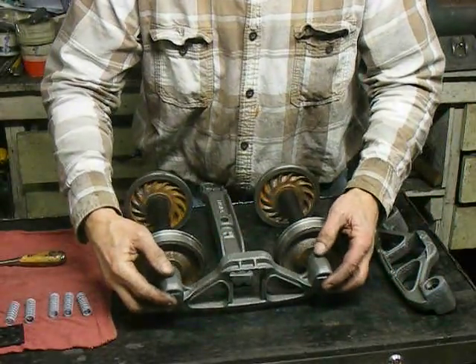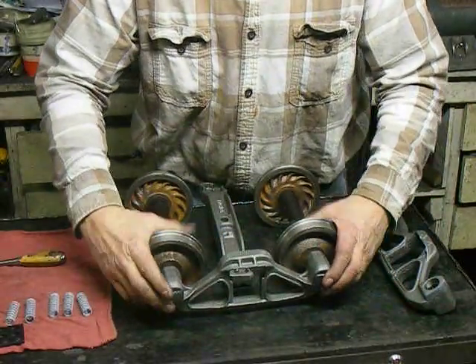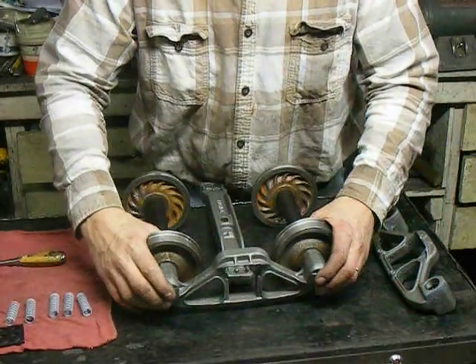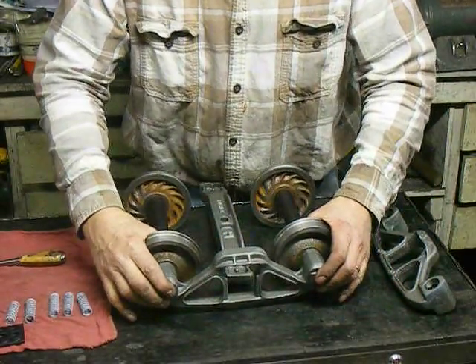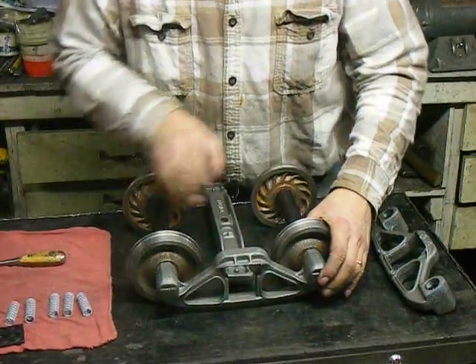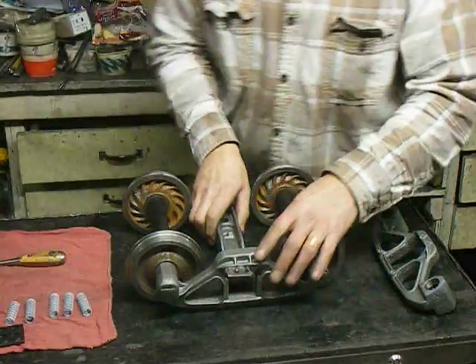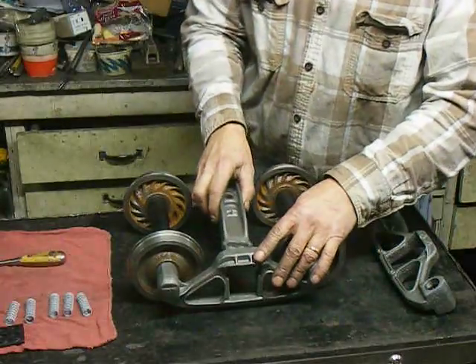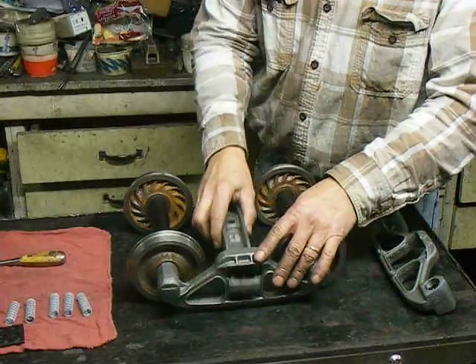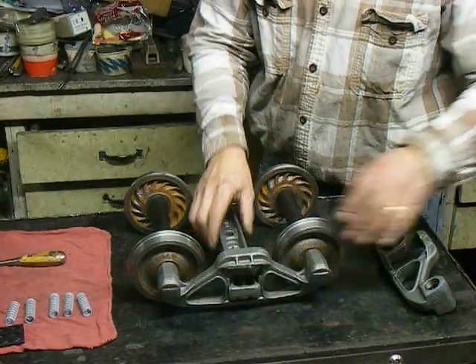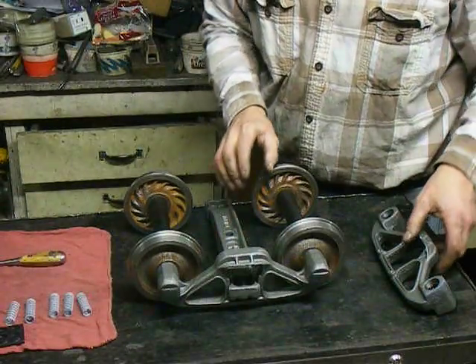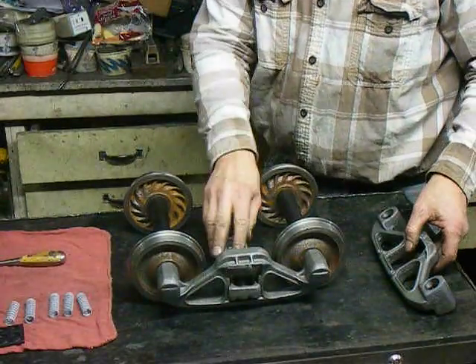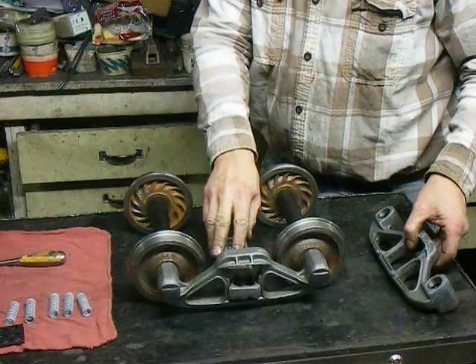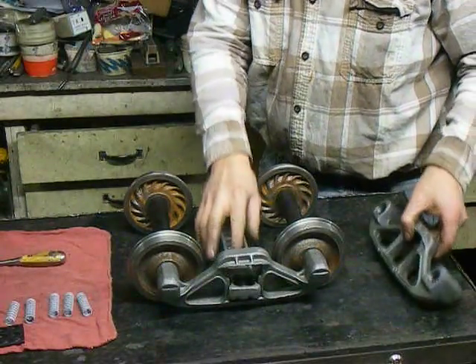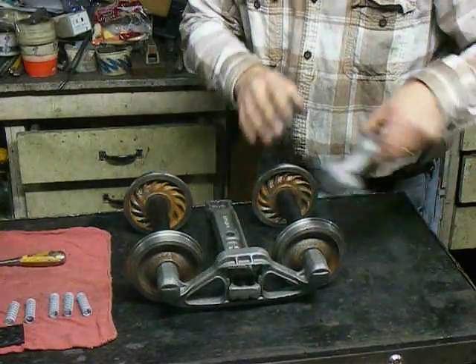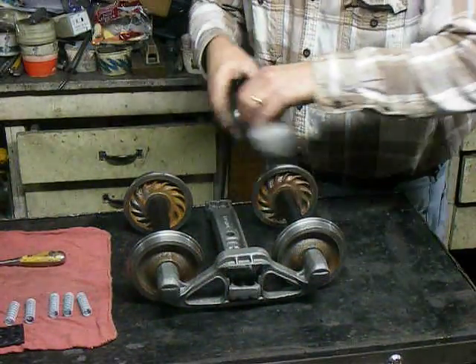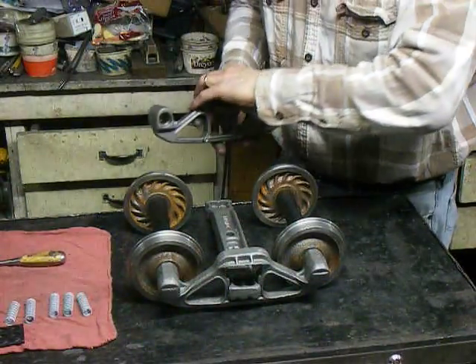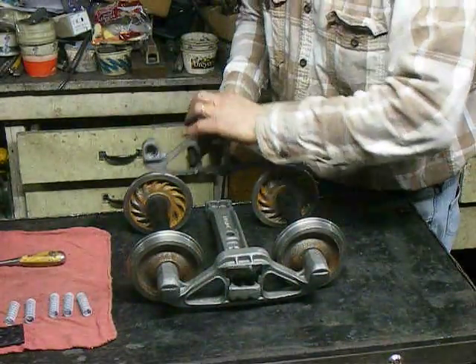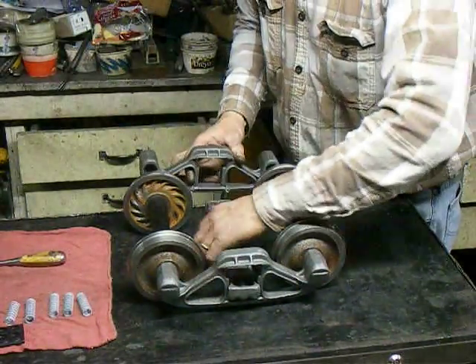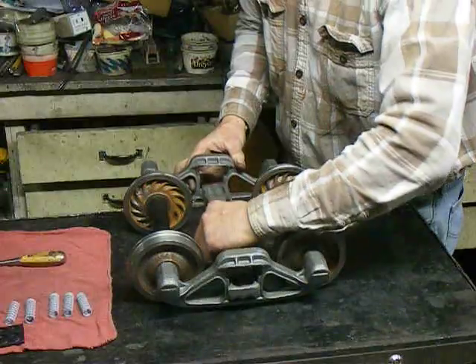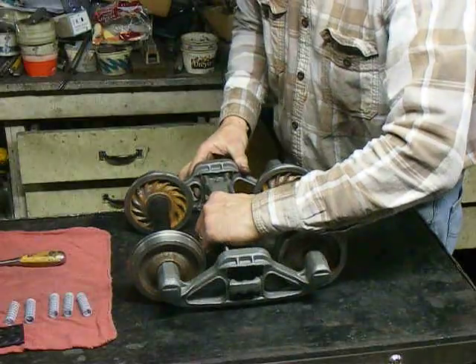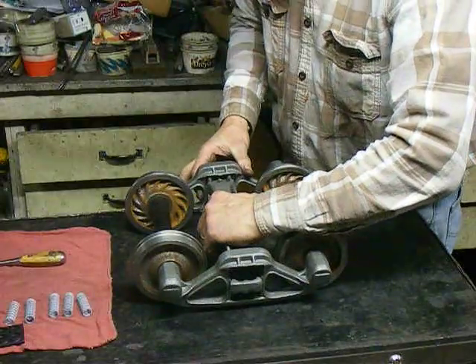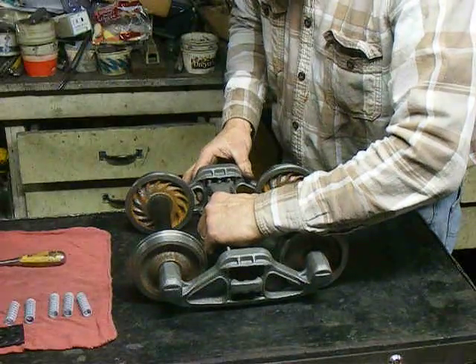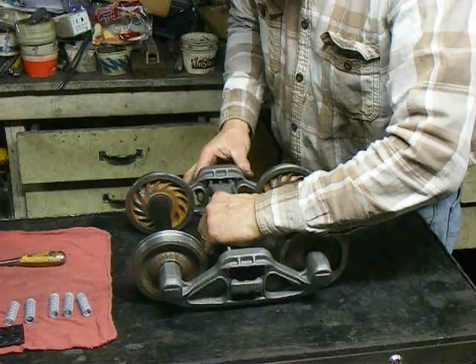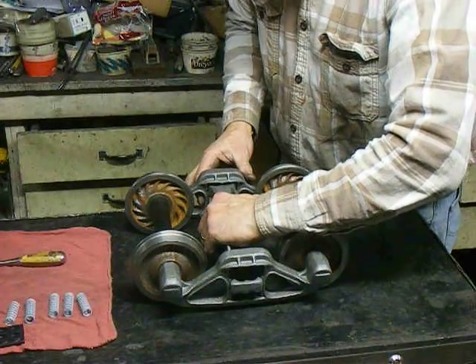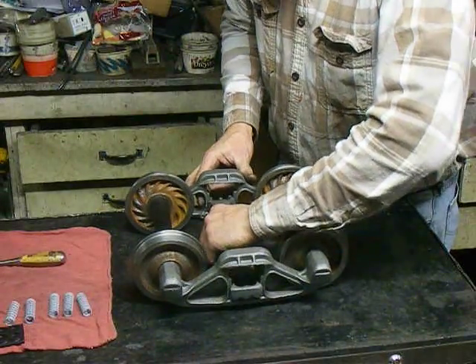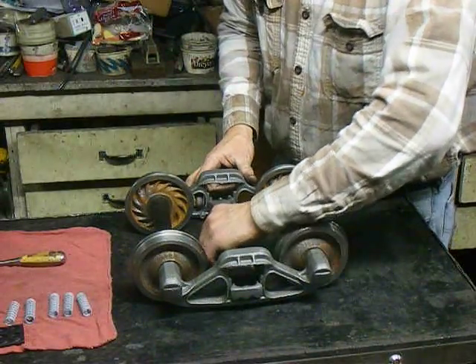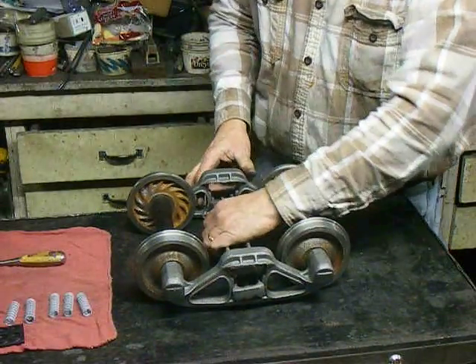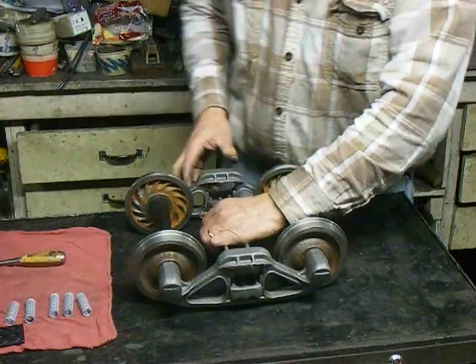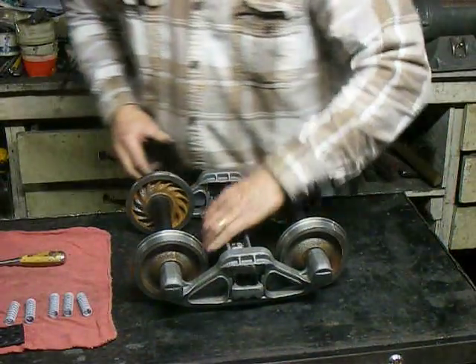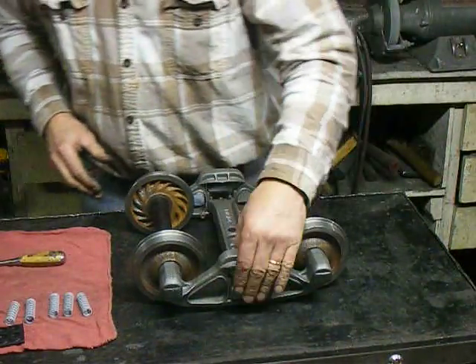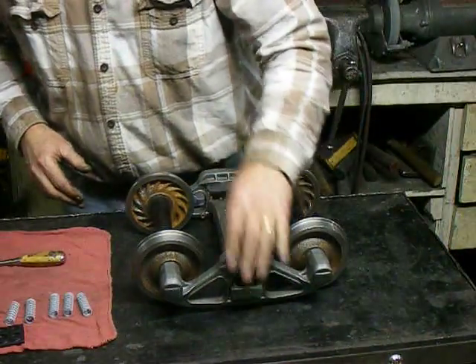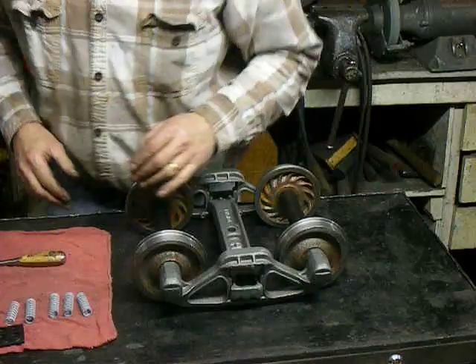It's upside down. Slide that on. Put the bolster in. Slide this one on. Bolster down in position.